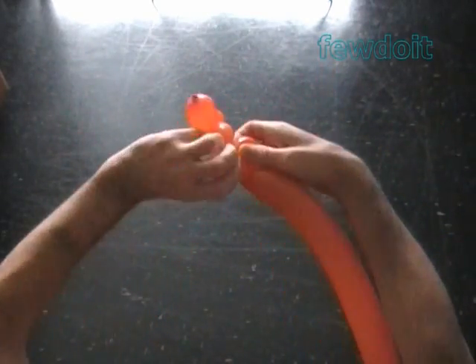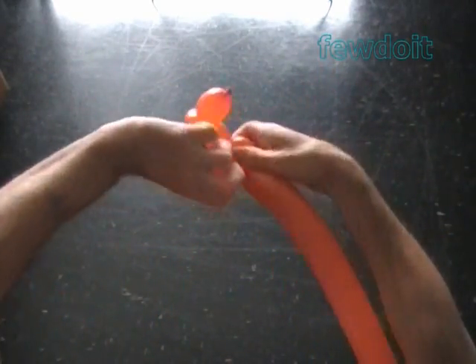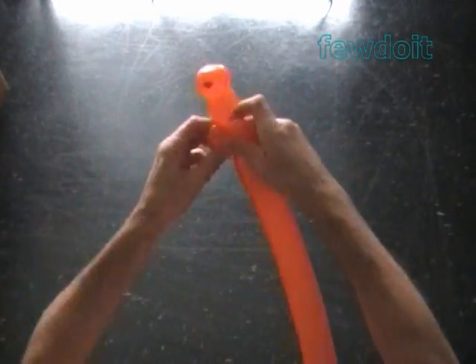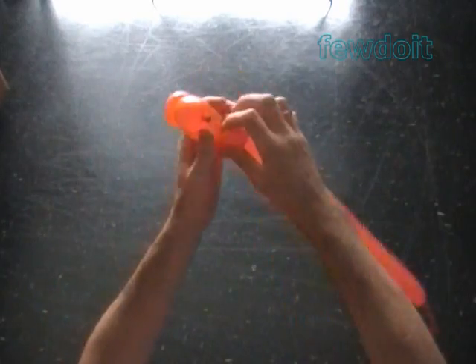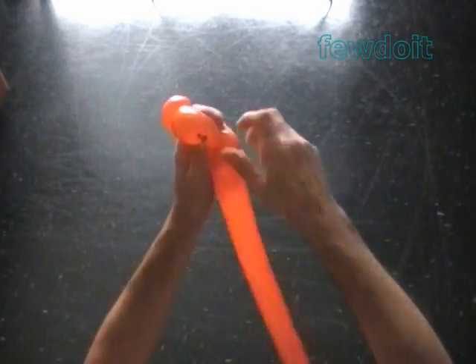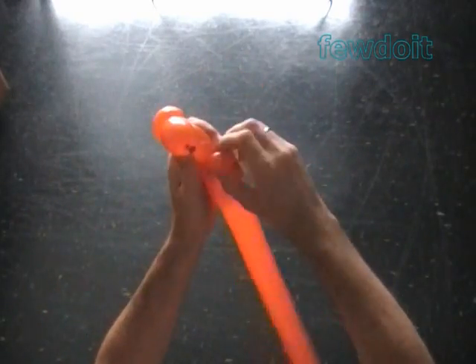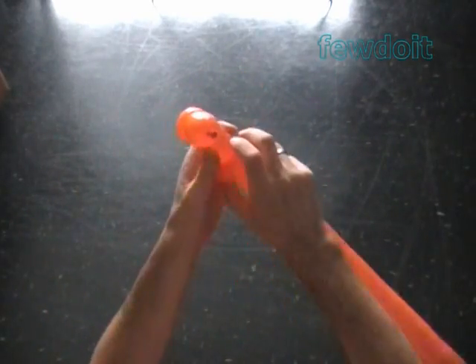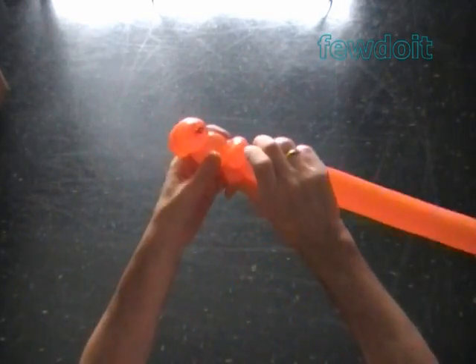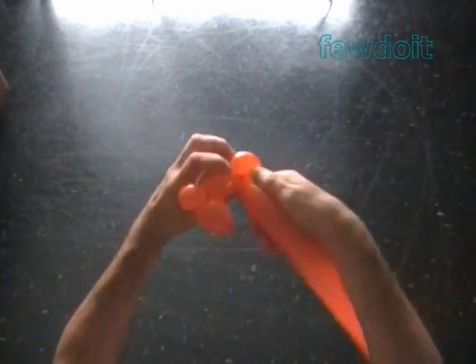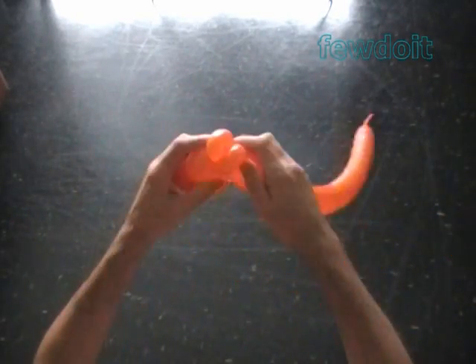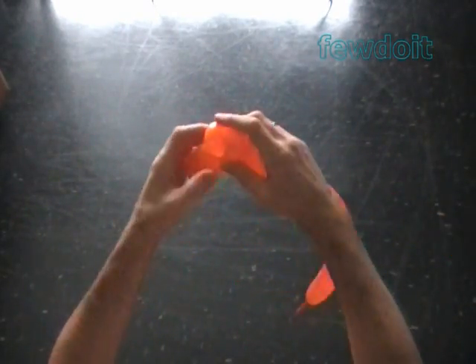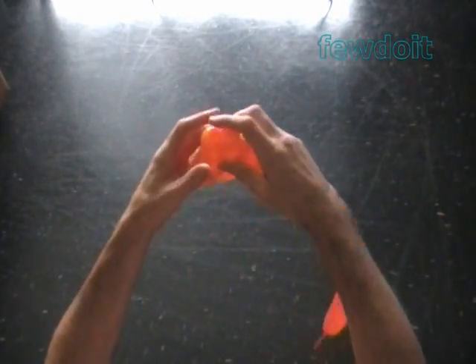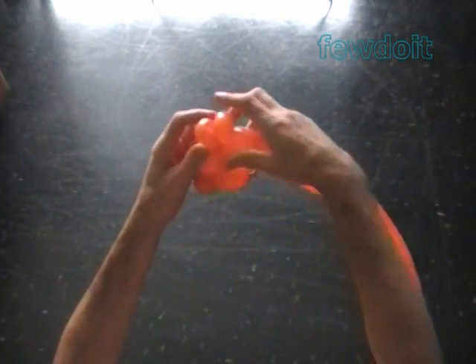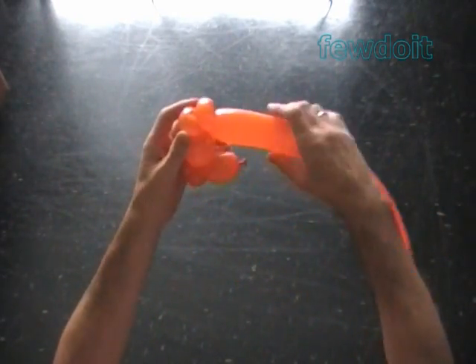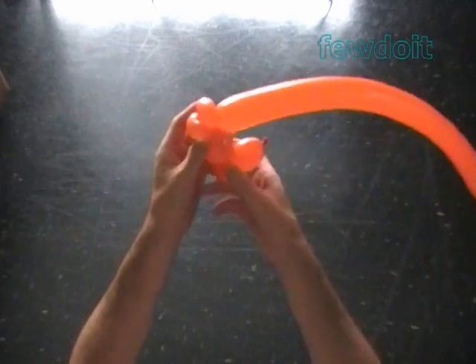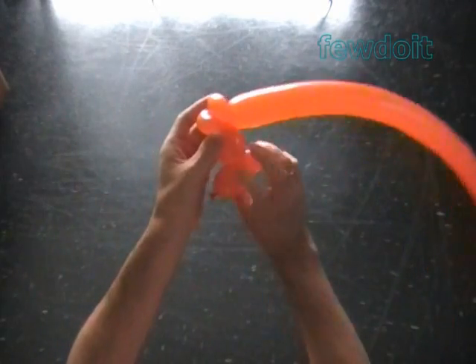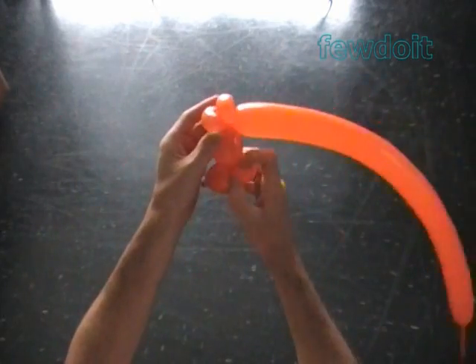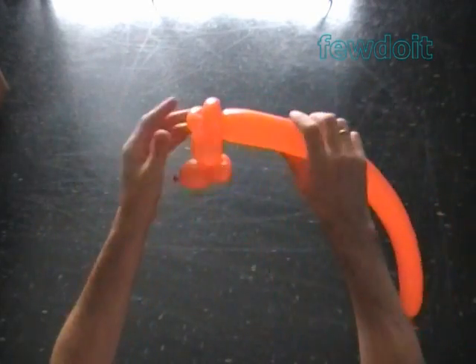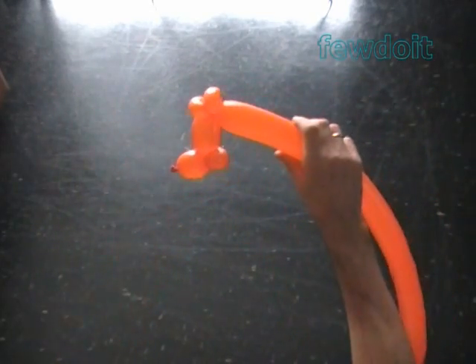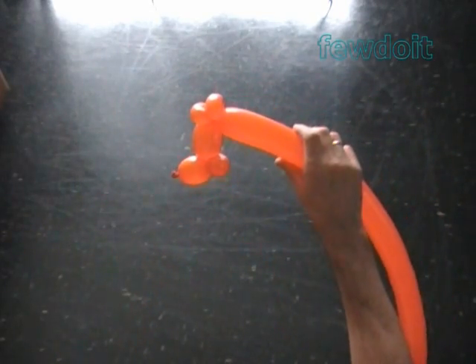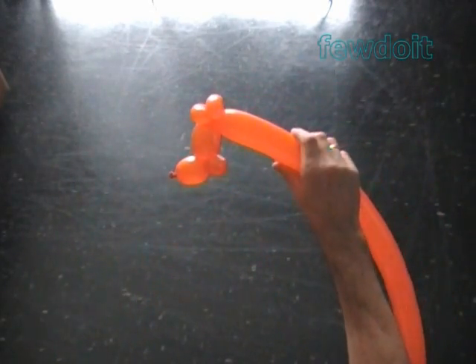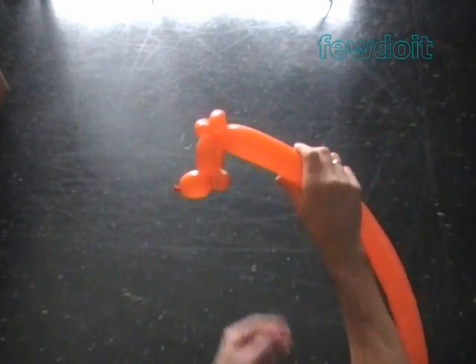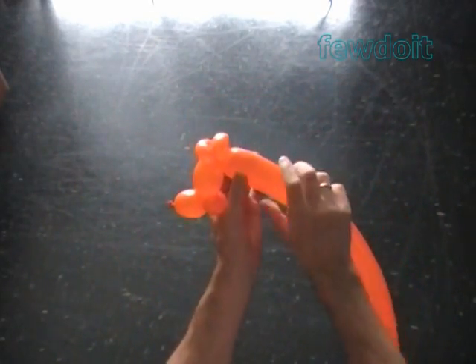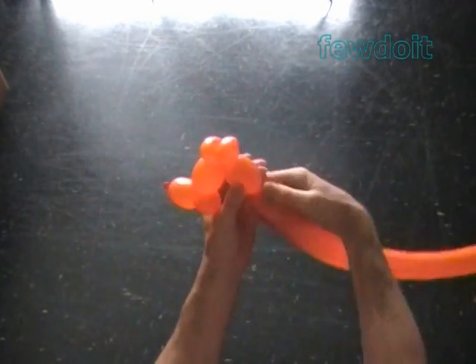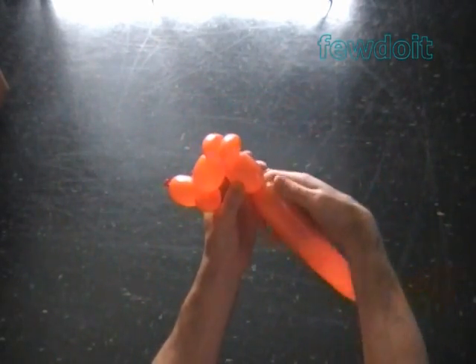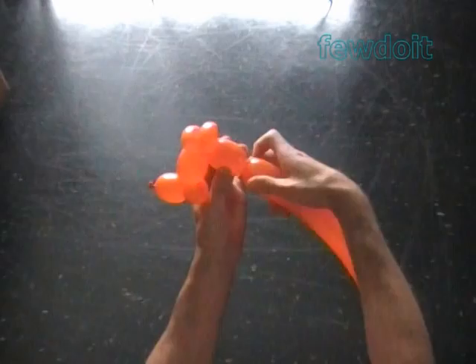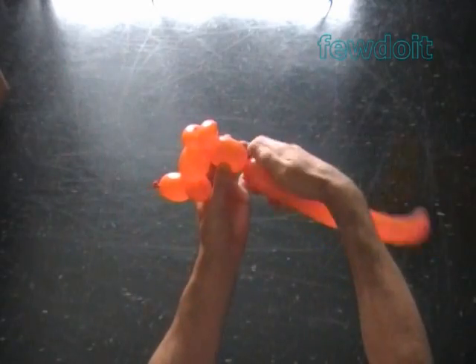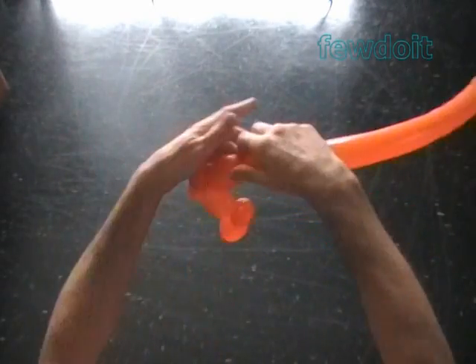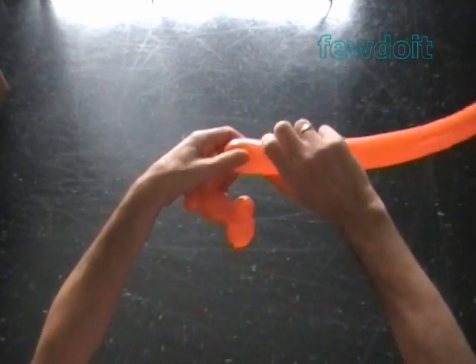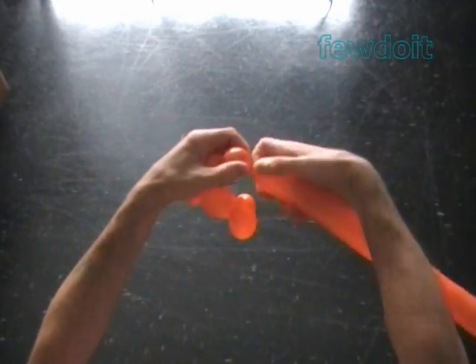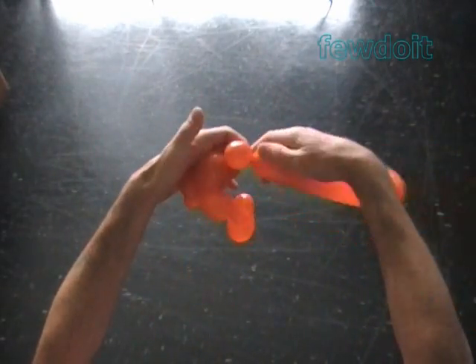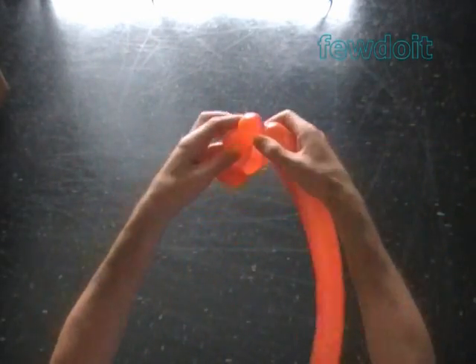We have made the mouth or the lips of the fish. Twist the sixth about 2 inch bubble. Twist the seventh soft about 1 inch bubble.